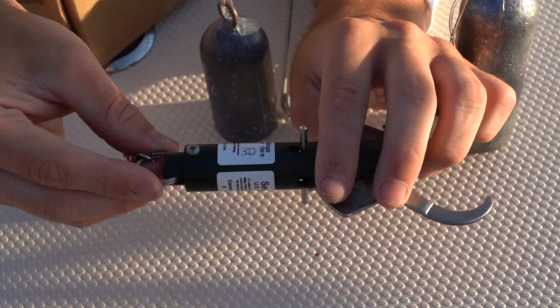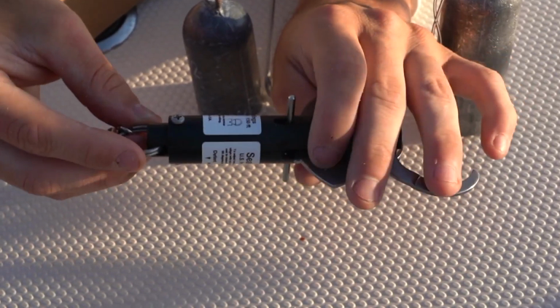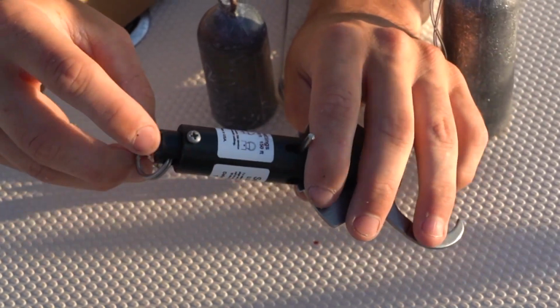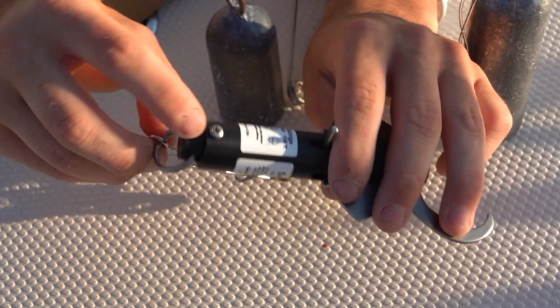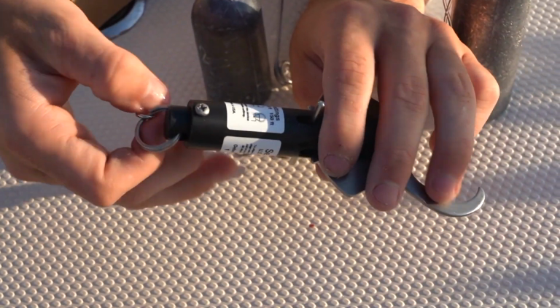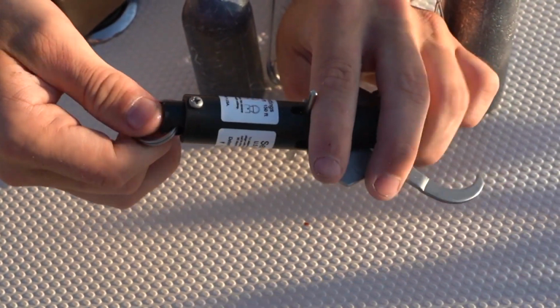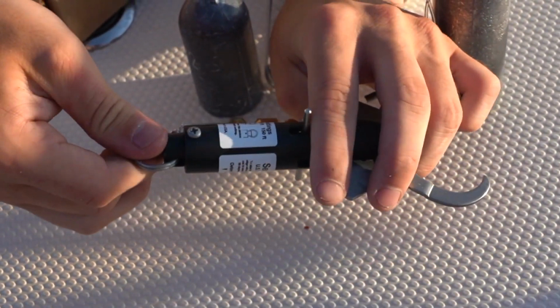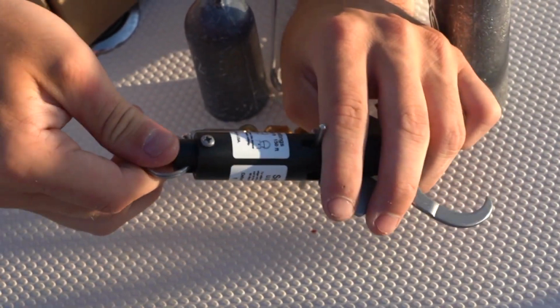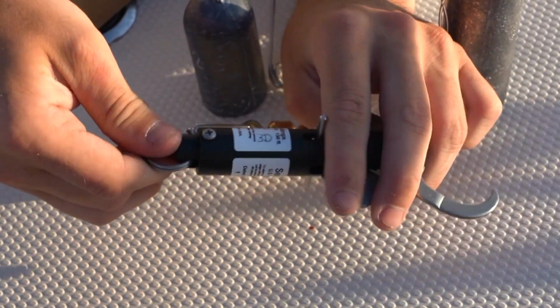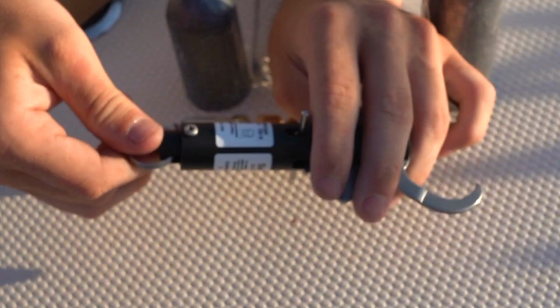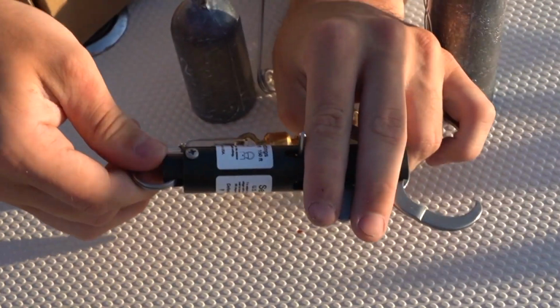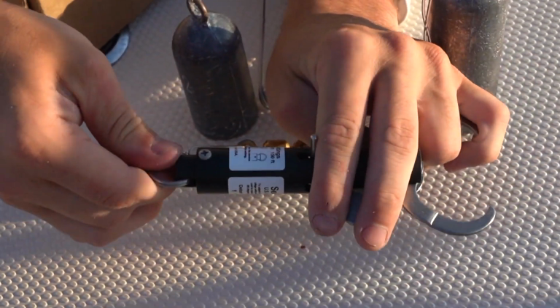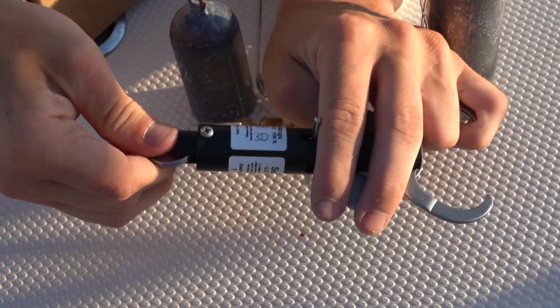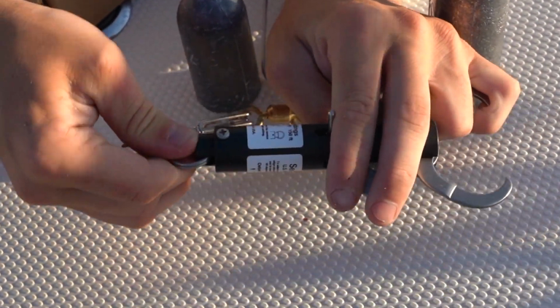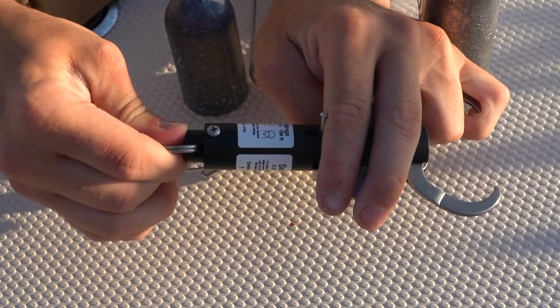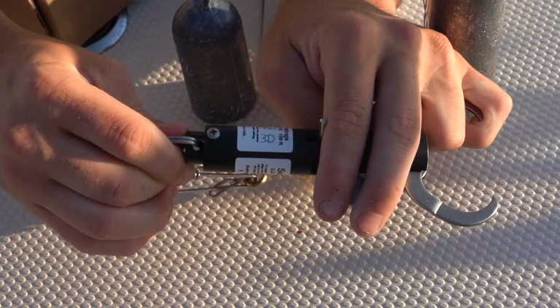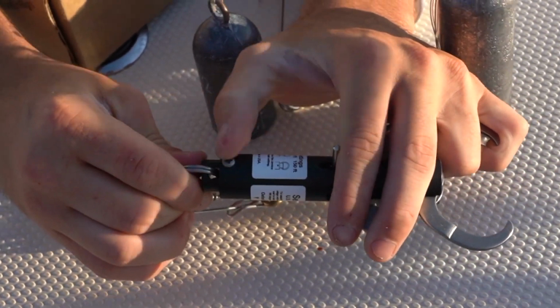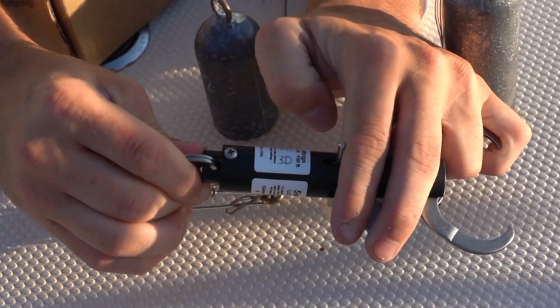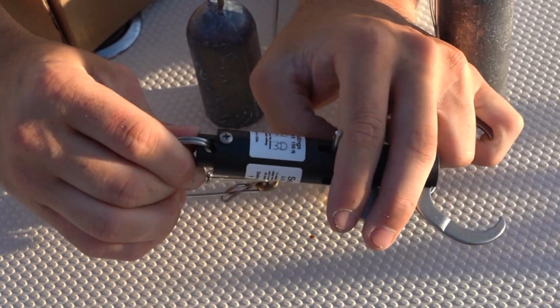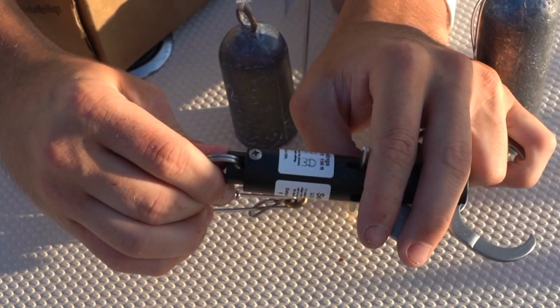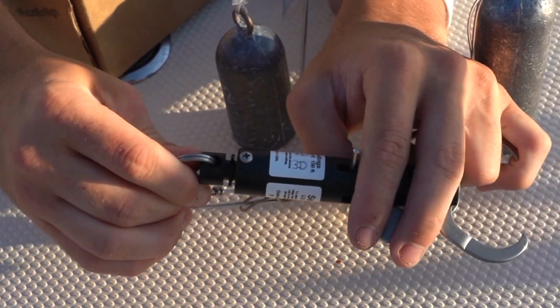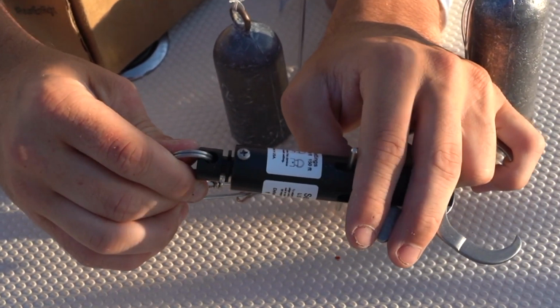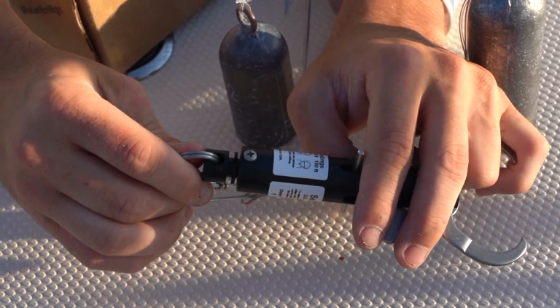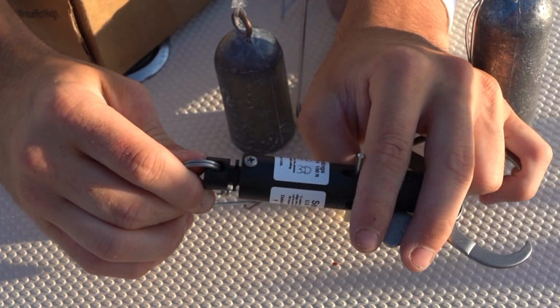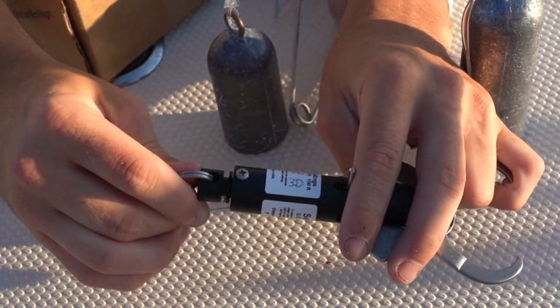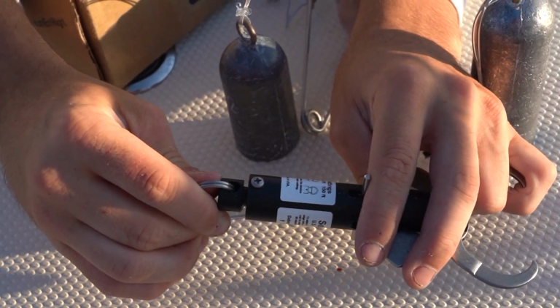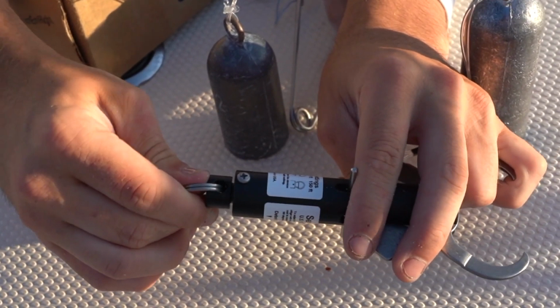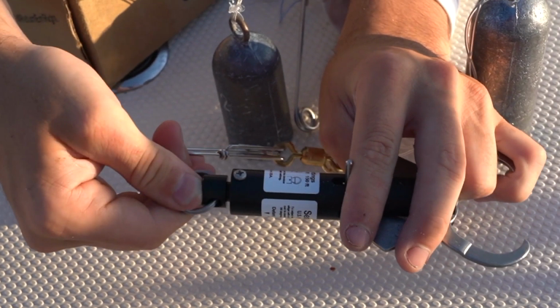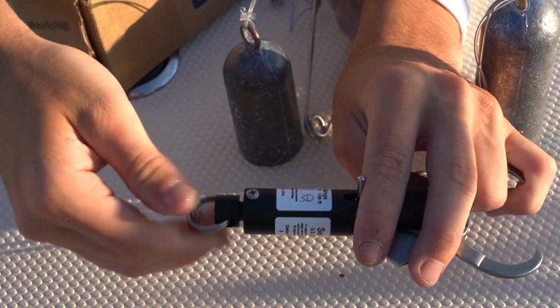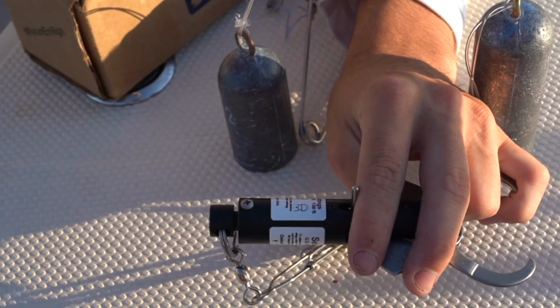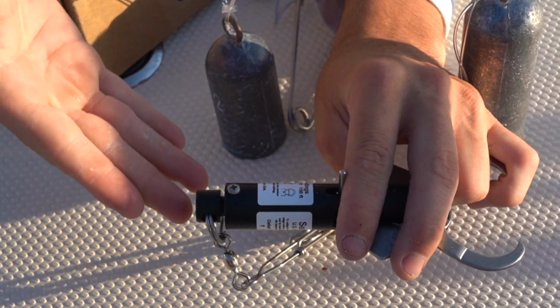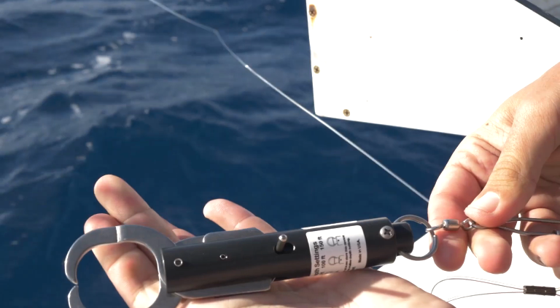From there you want to set the depth of release by turning the back to align the split ring with the screw head, pushing in and turning 90 degrees to lock it into place. The standard Sequelizer releases at 50, 100, or 150 feet of depth.